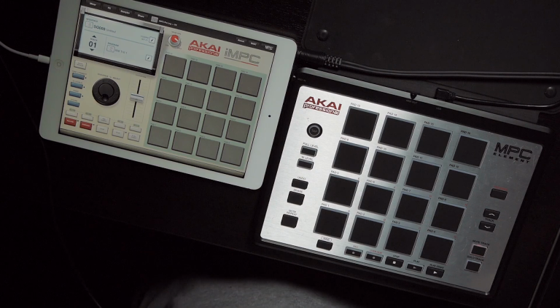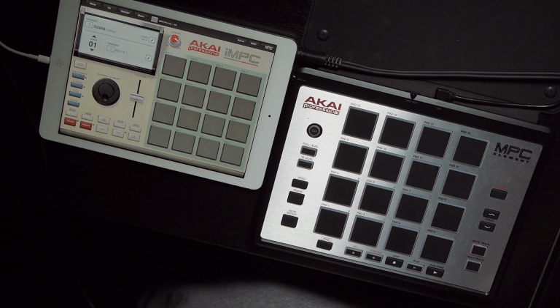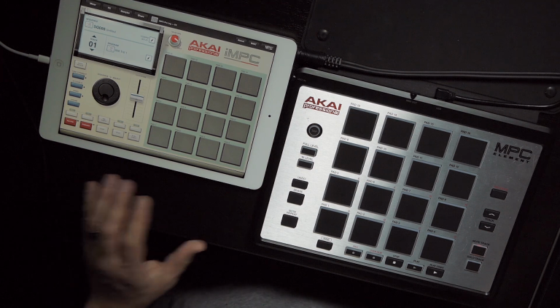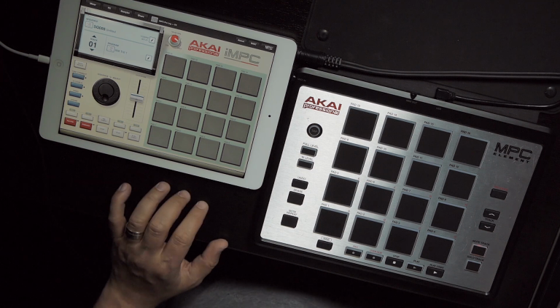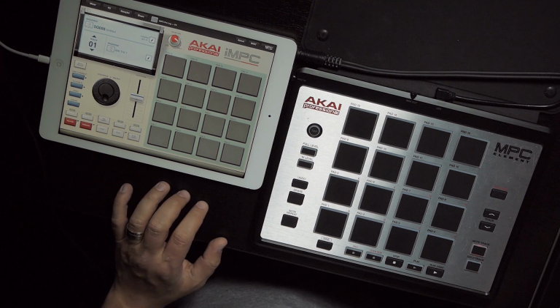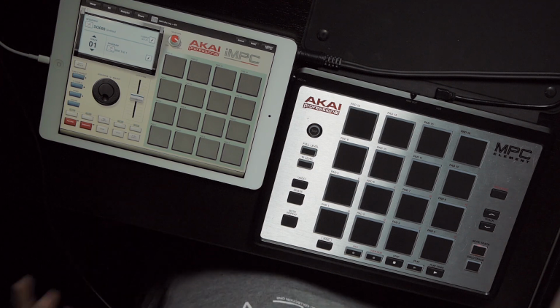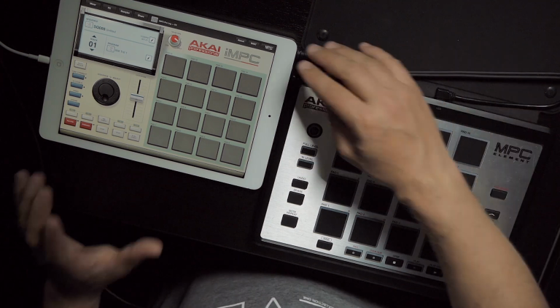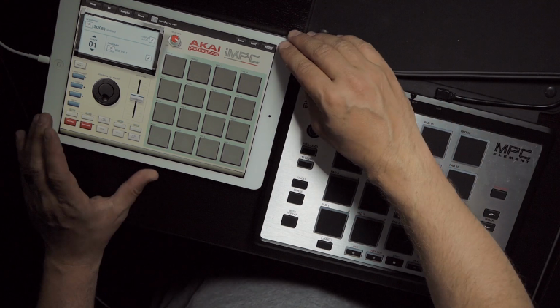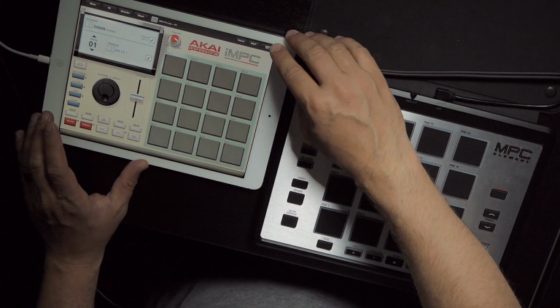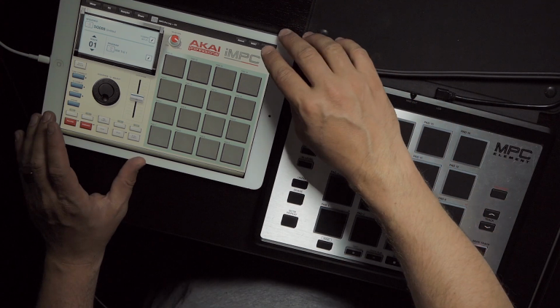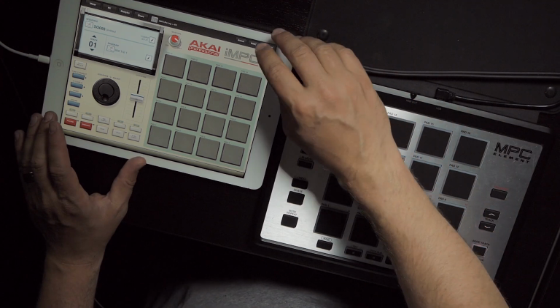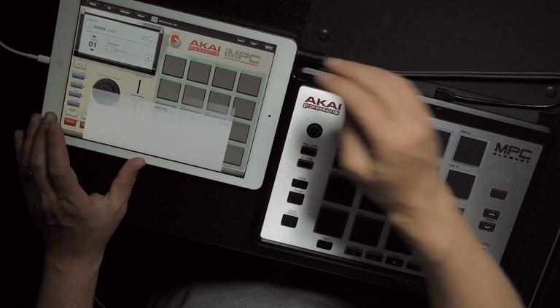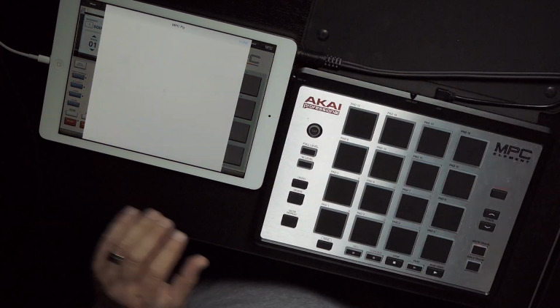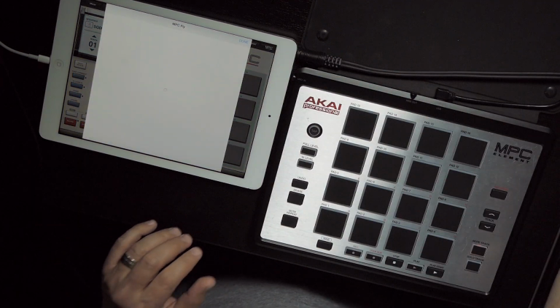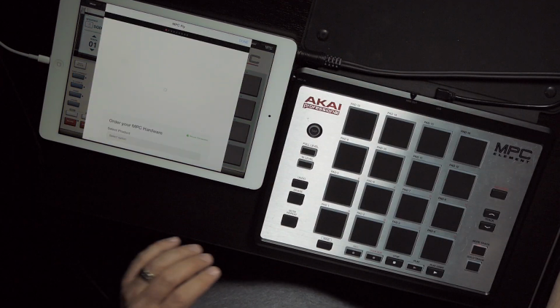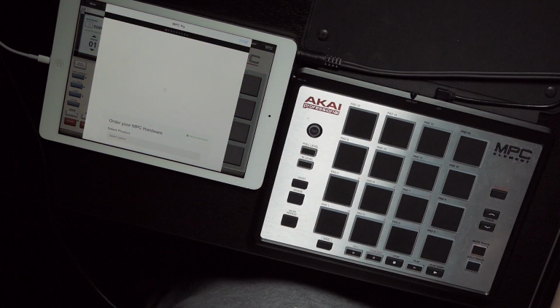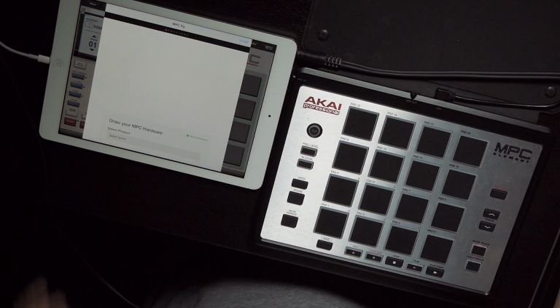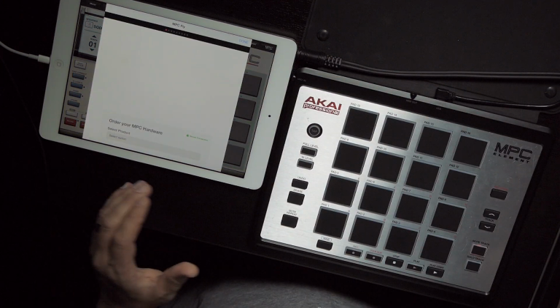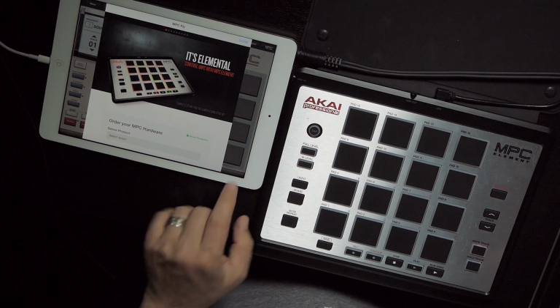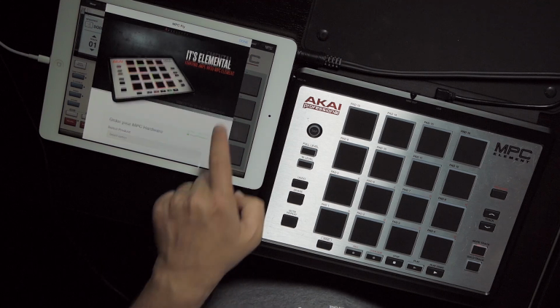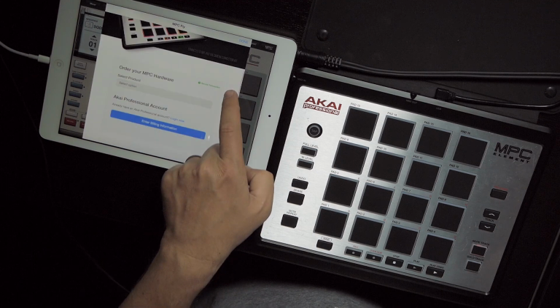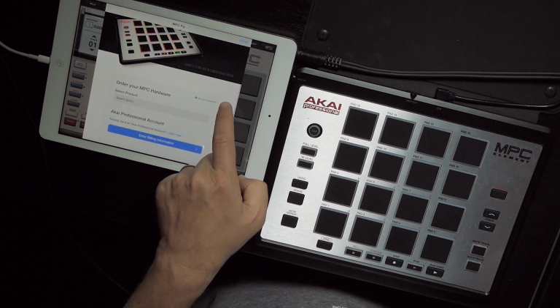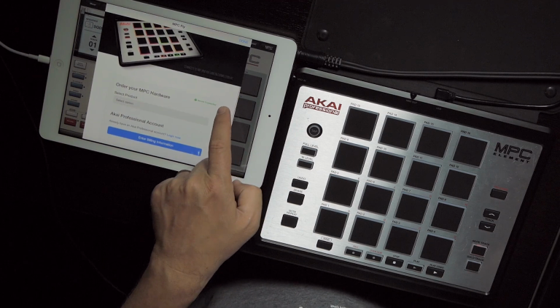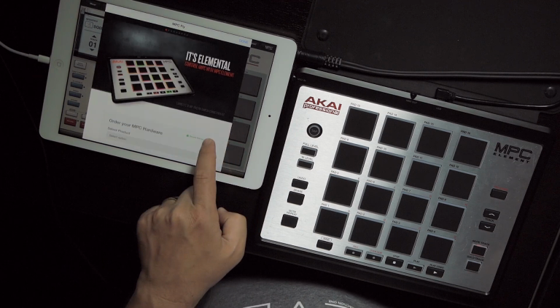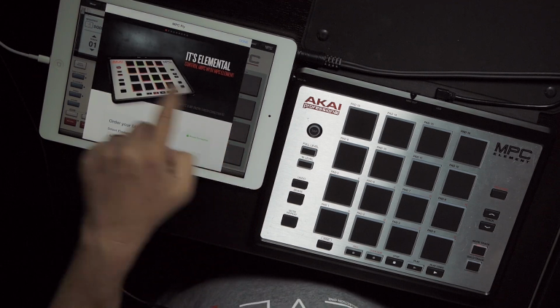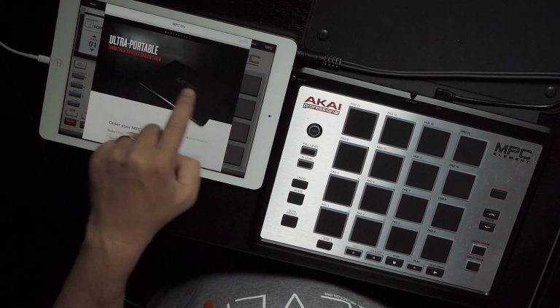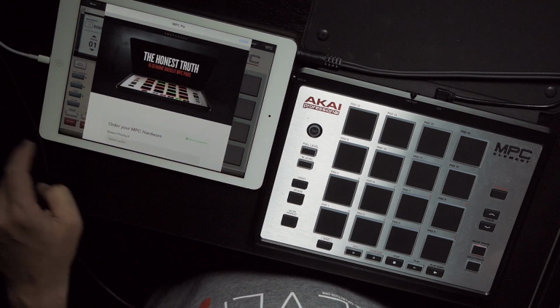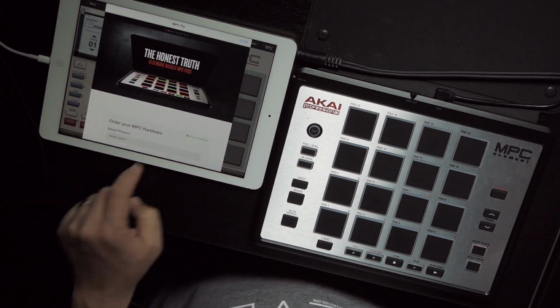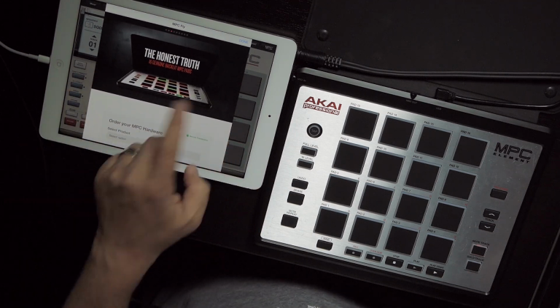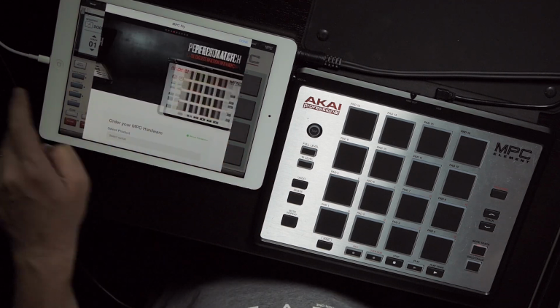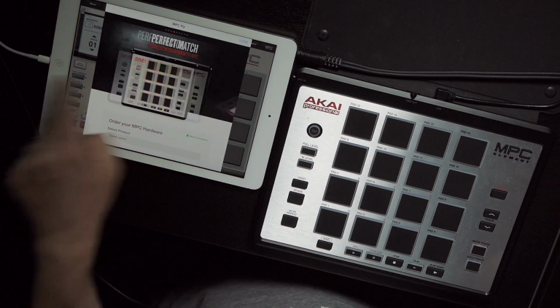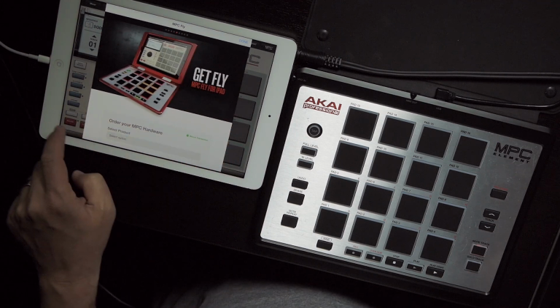You can try it with IMPC, and in fact, in the upper right hand corner, if you tap there, you can buy it right from the app. So order your Element now, or your Fly as well.